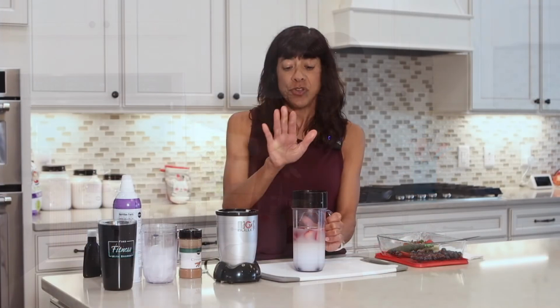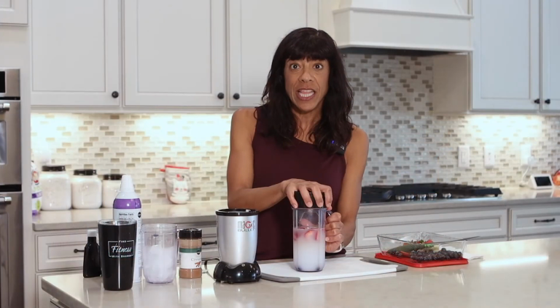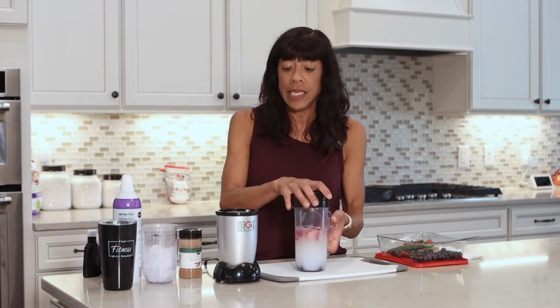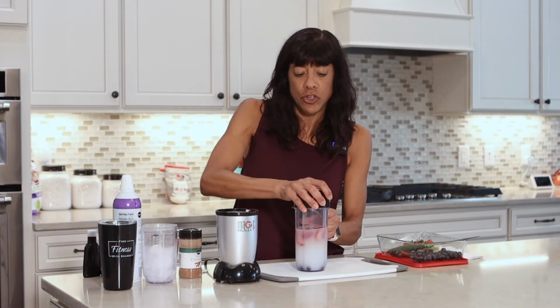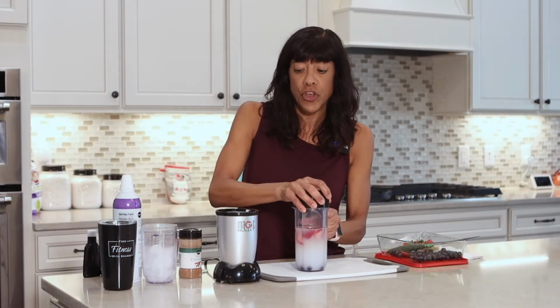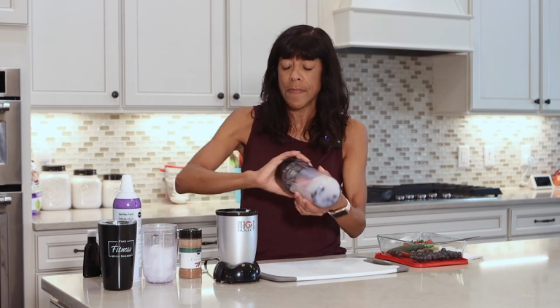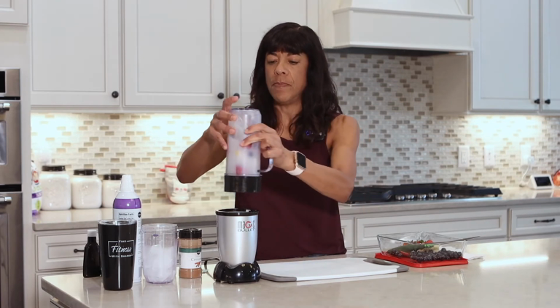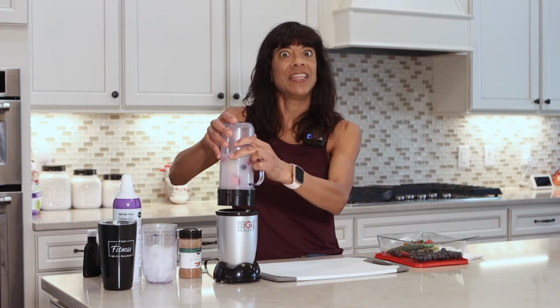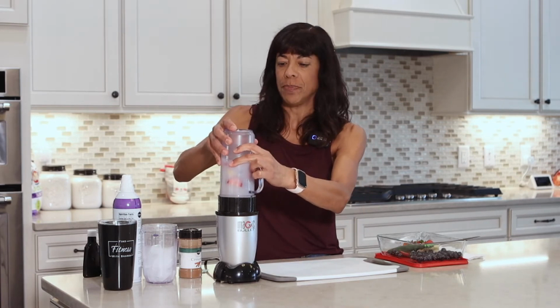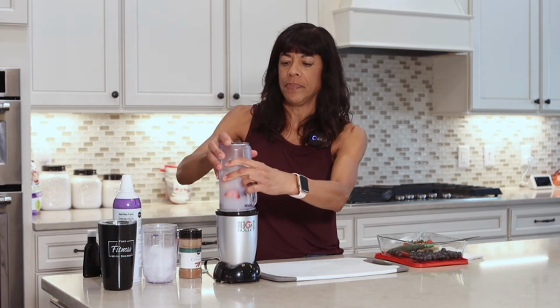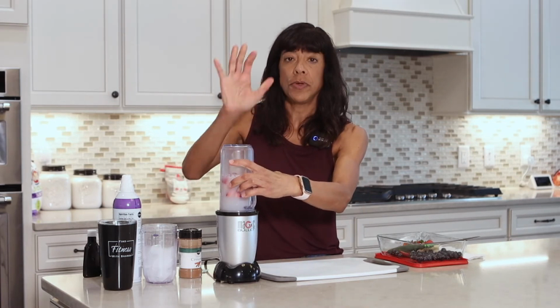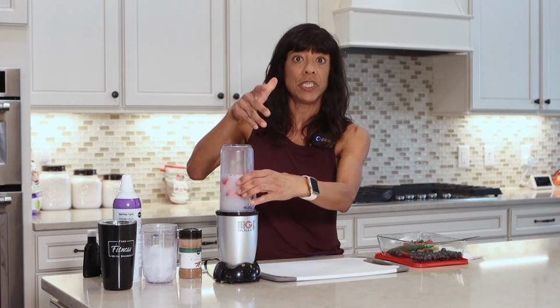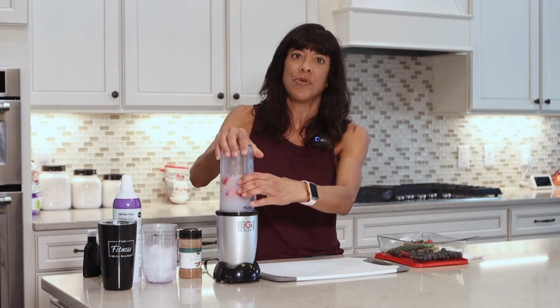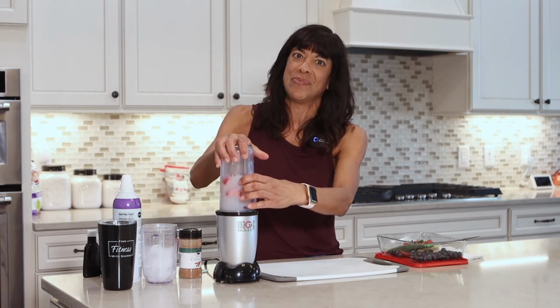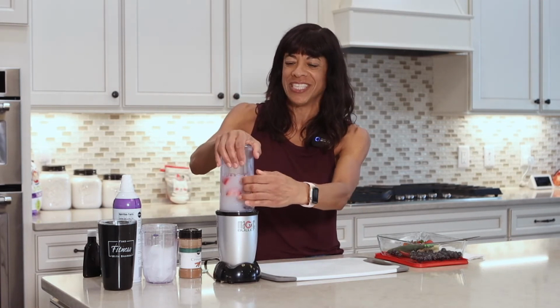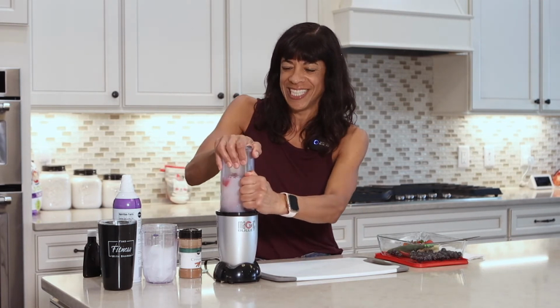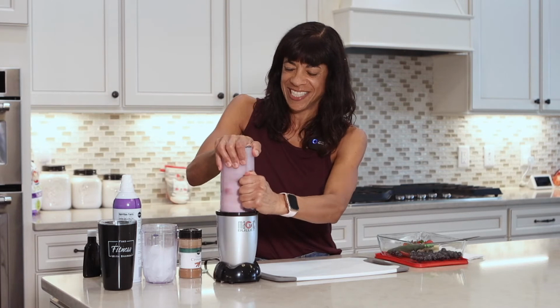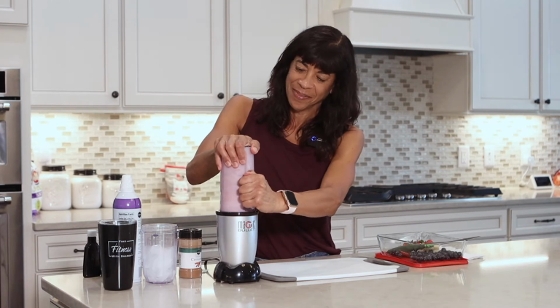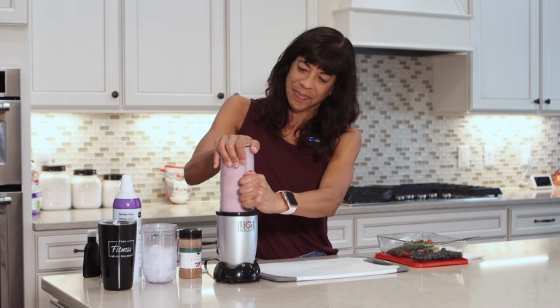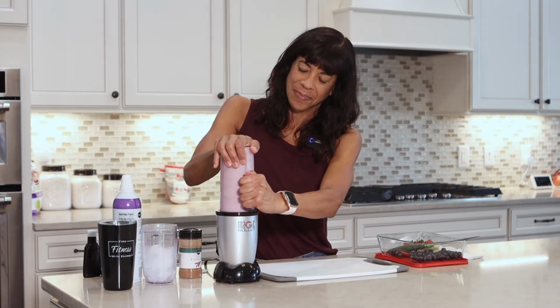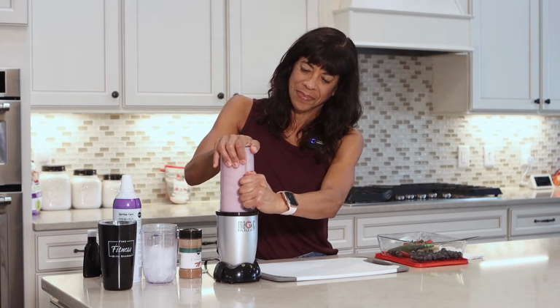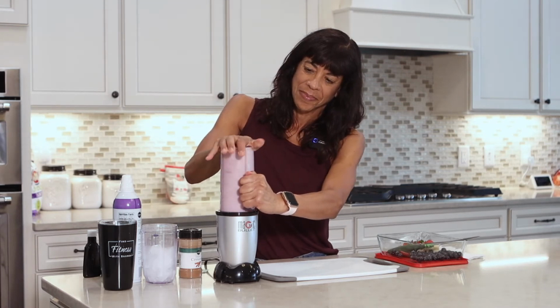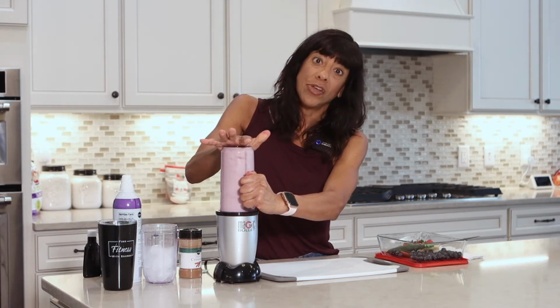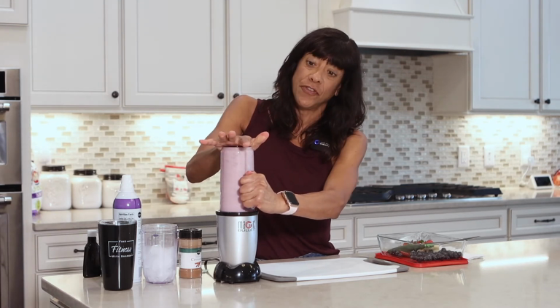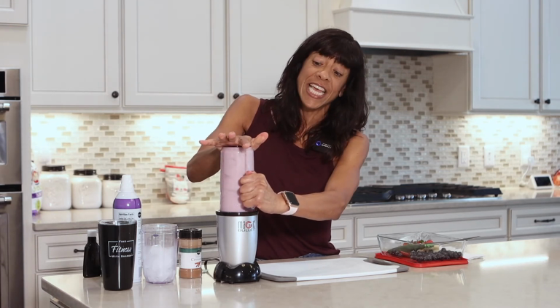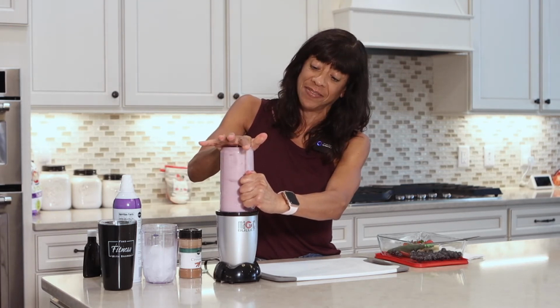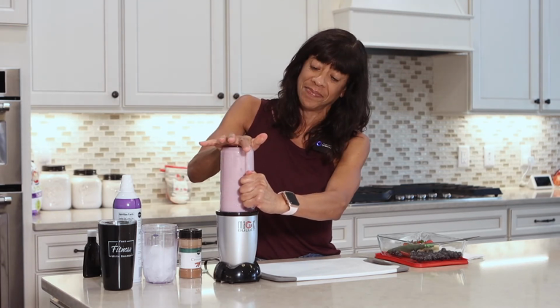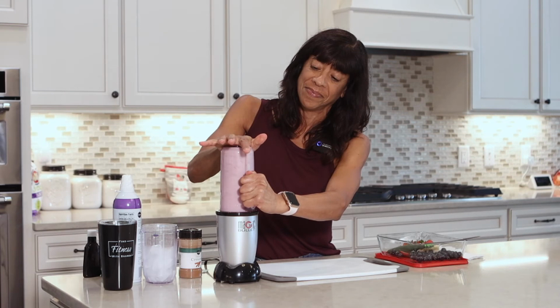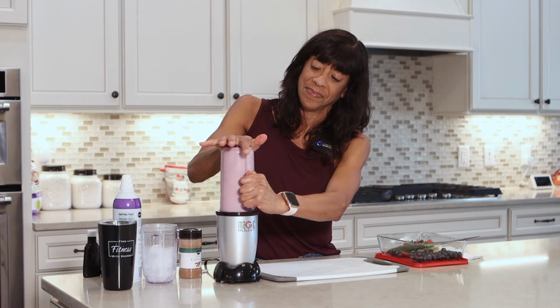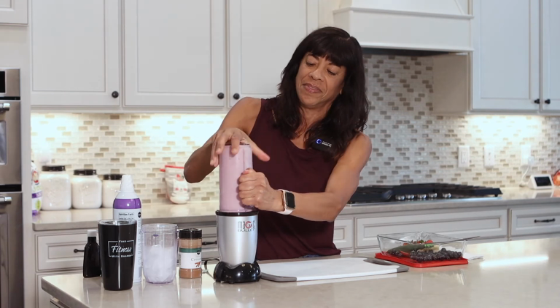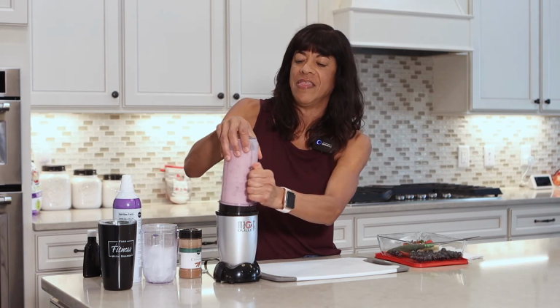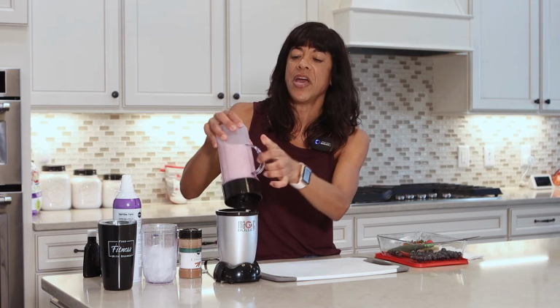So we've got the lid on — let's make sure it's secure. I'm going to put it in the magic bullet and all we do is press down. We're going to make some noise. It only takes a few seconds.